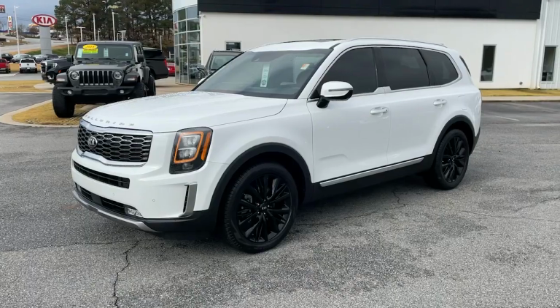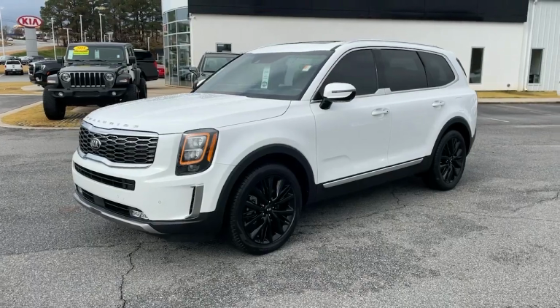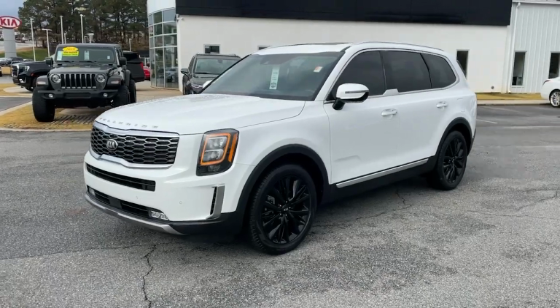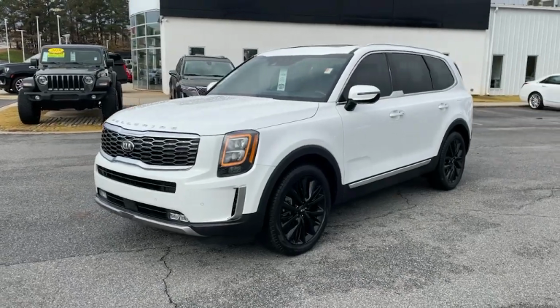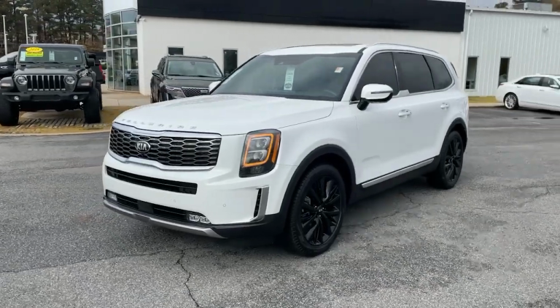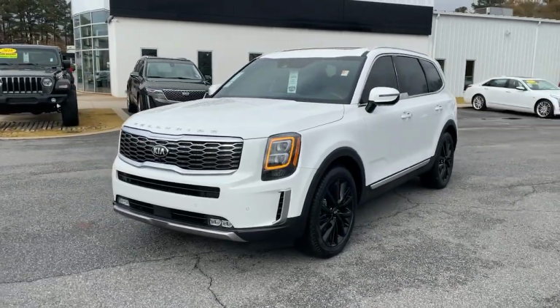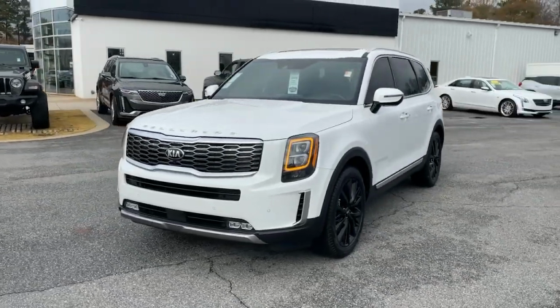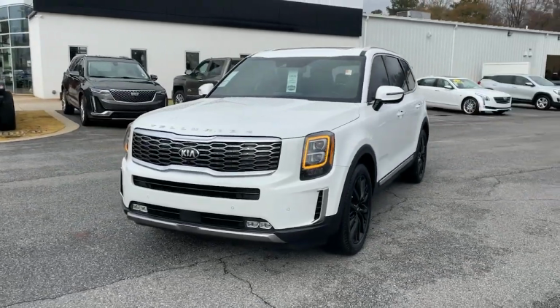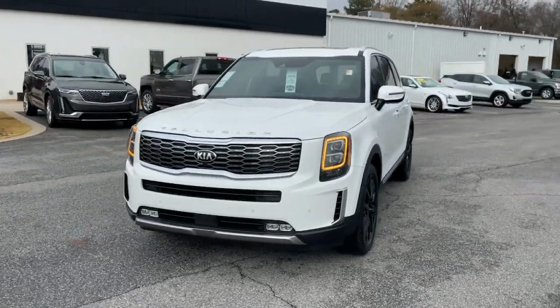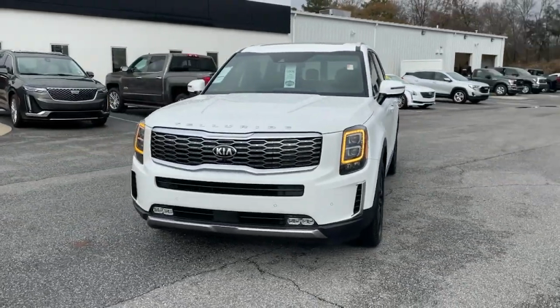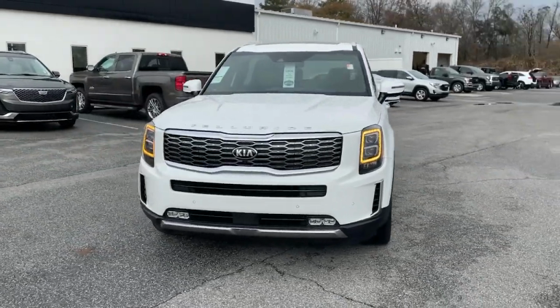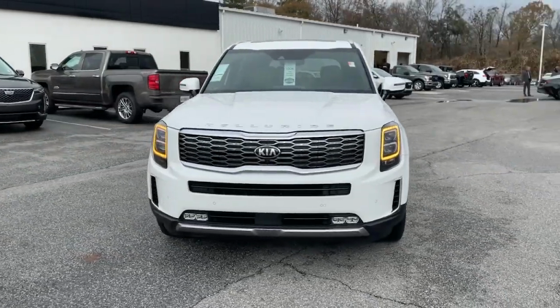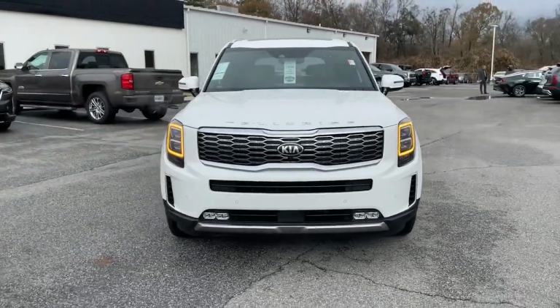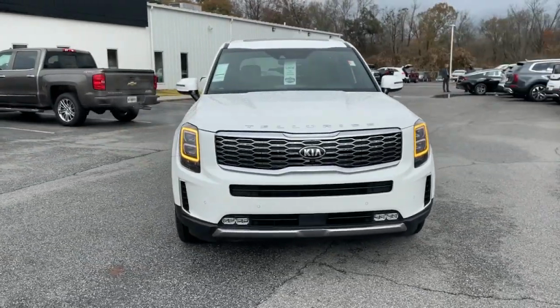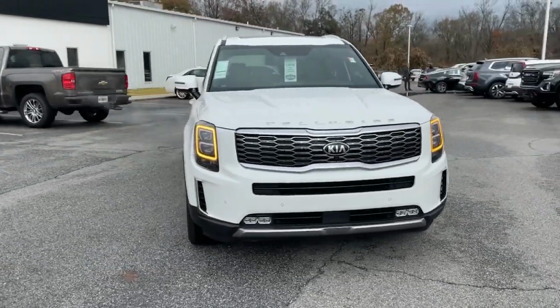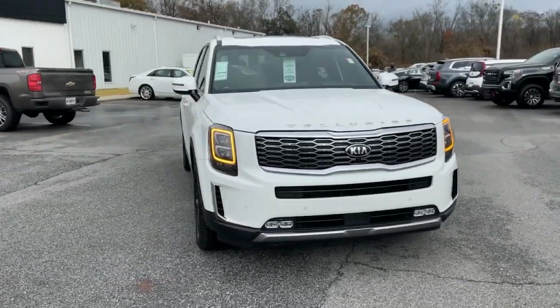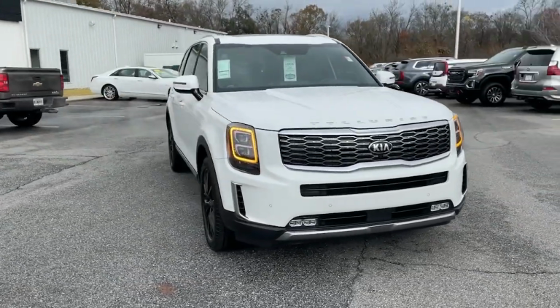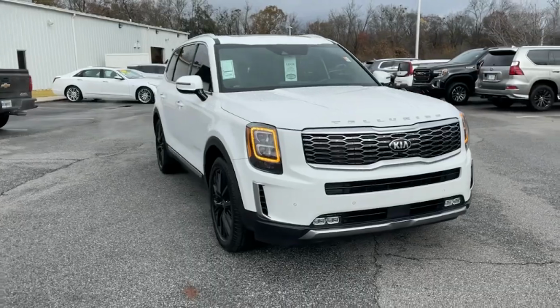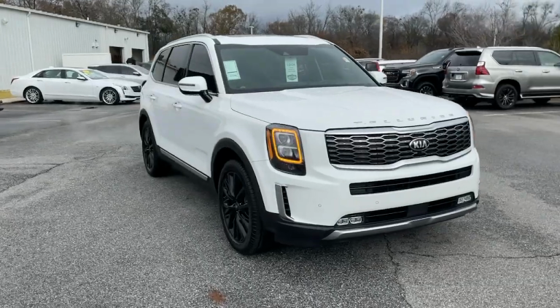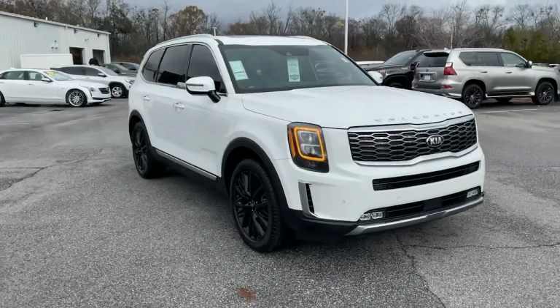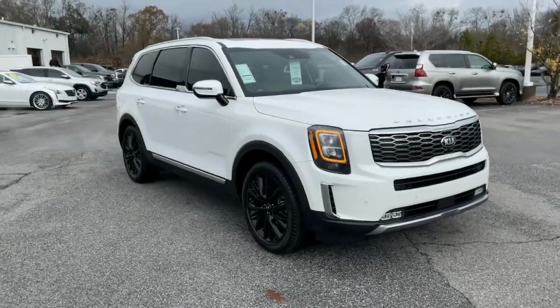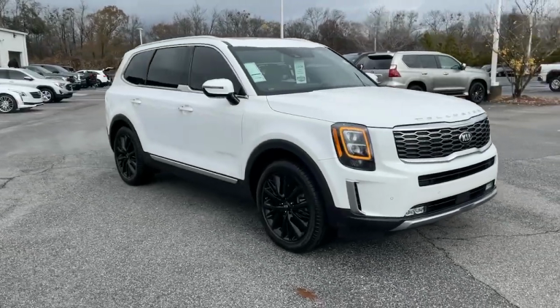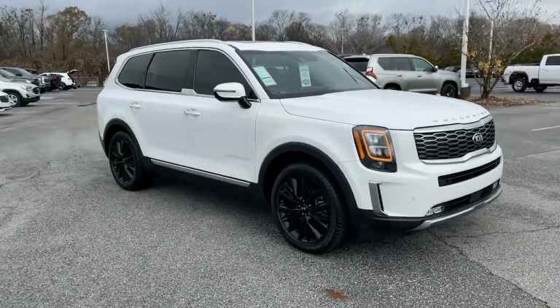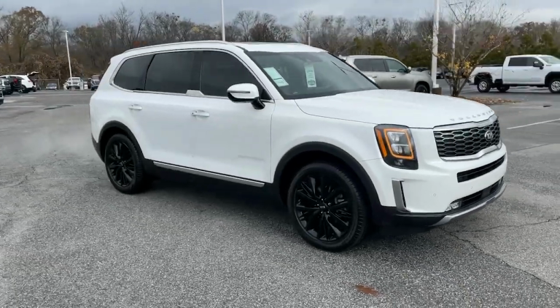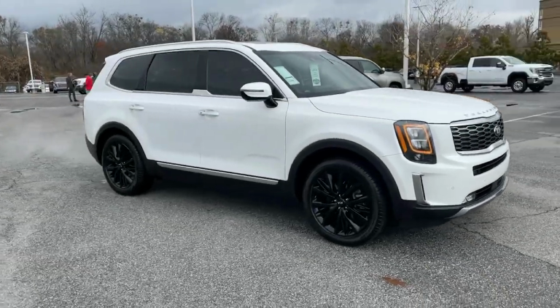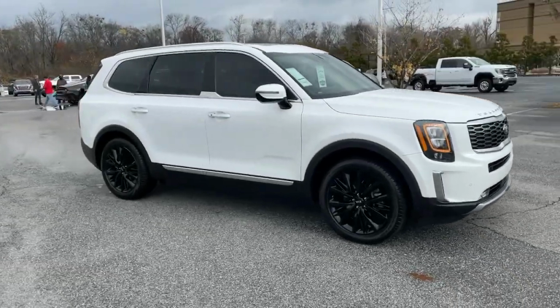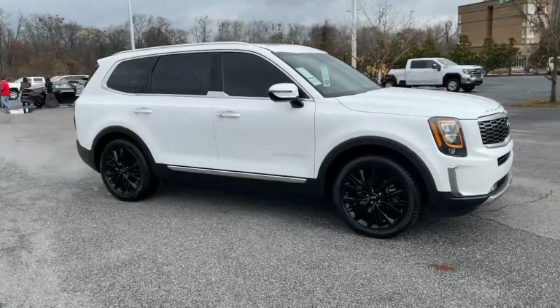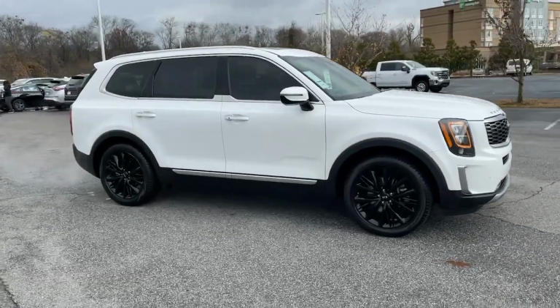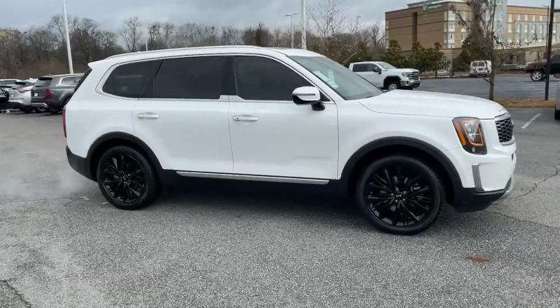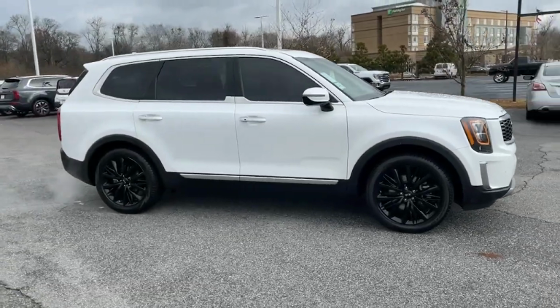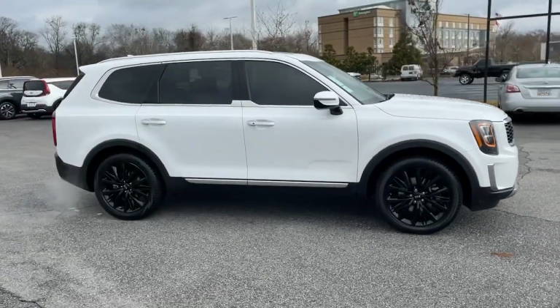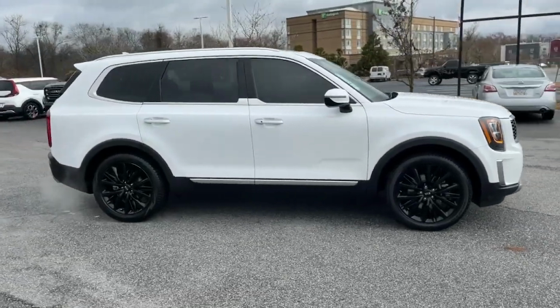Get into a car with value. 2020 Kia Telluride. This vehicle still has fewer than 60,000 miles on the clock, so it won't last long.